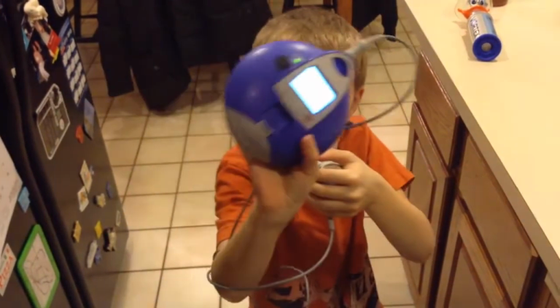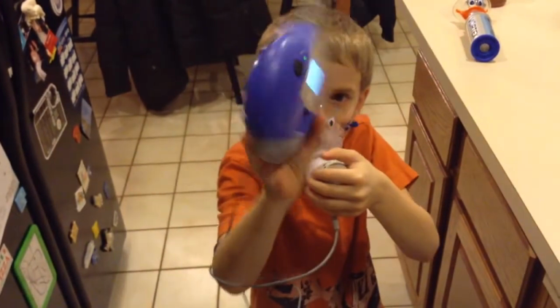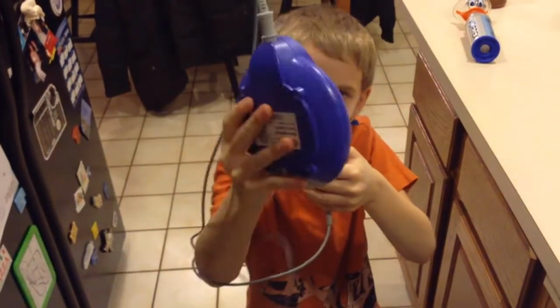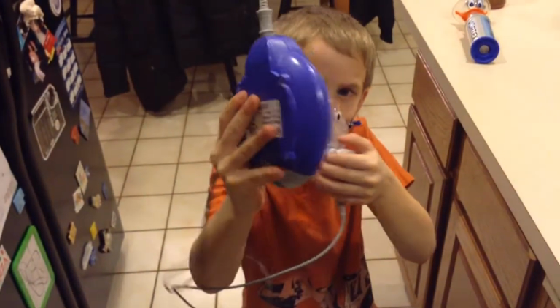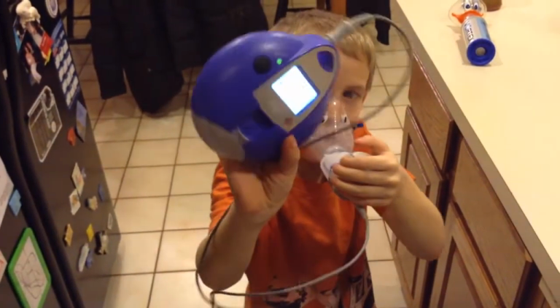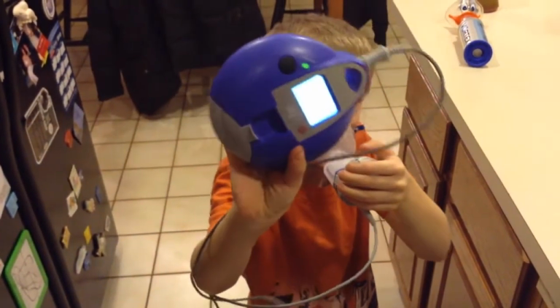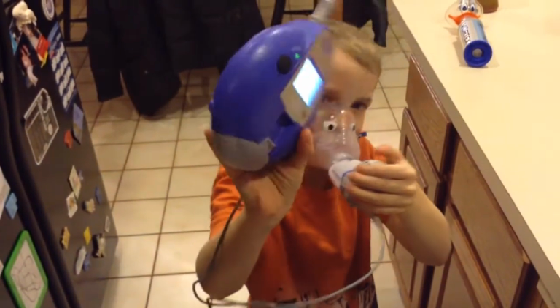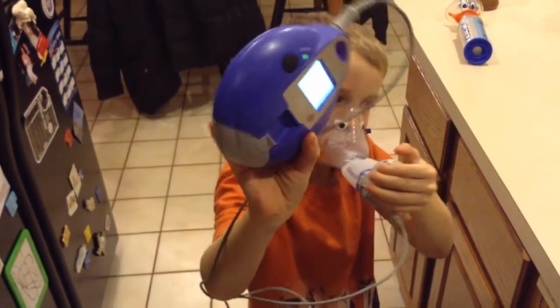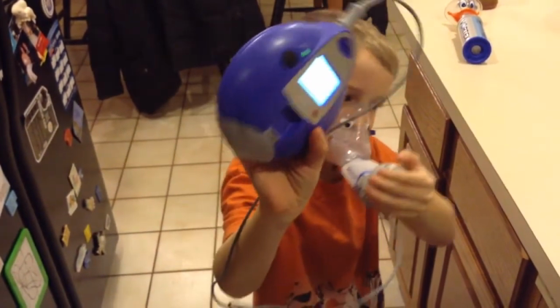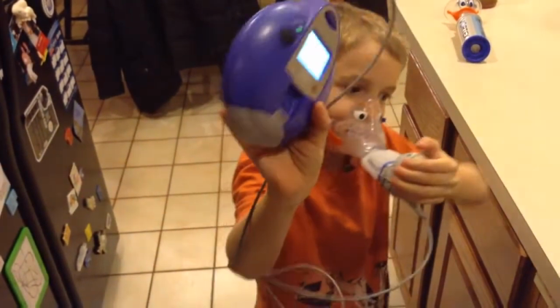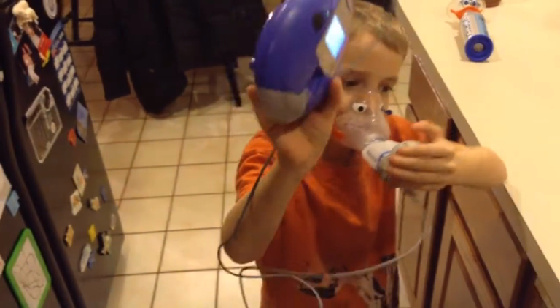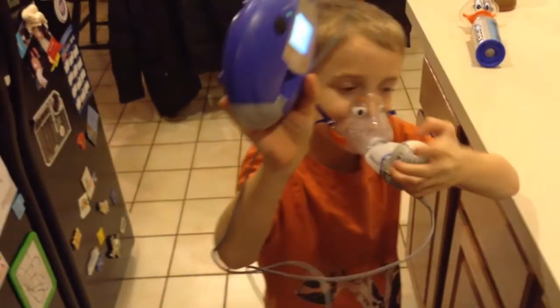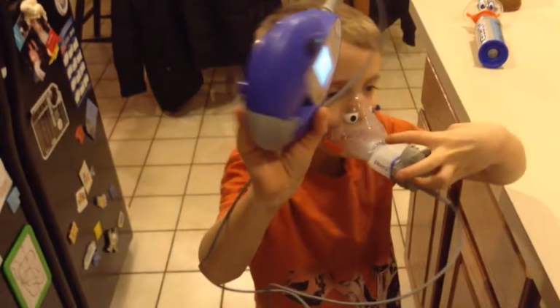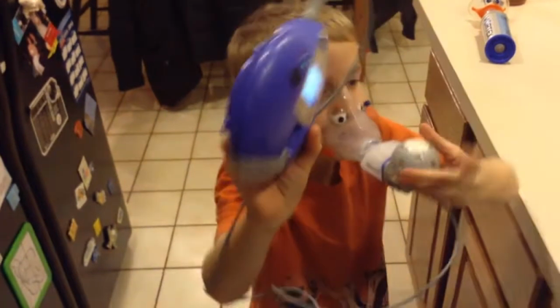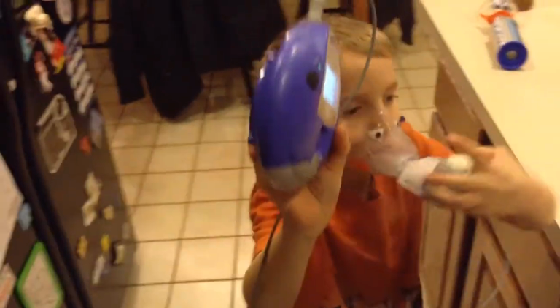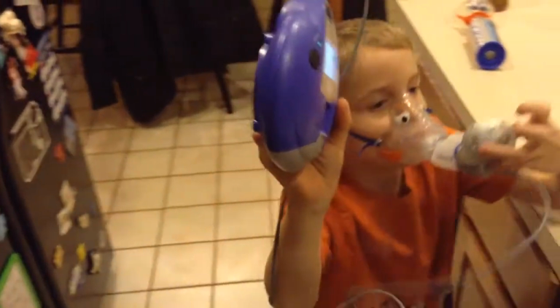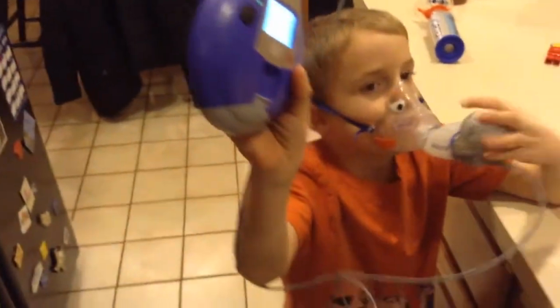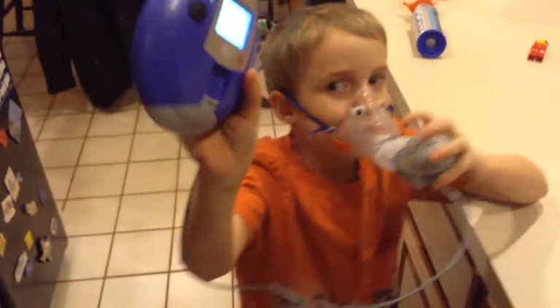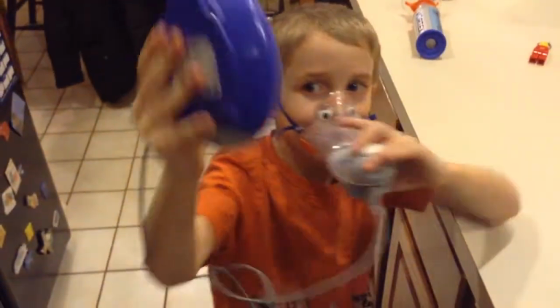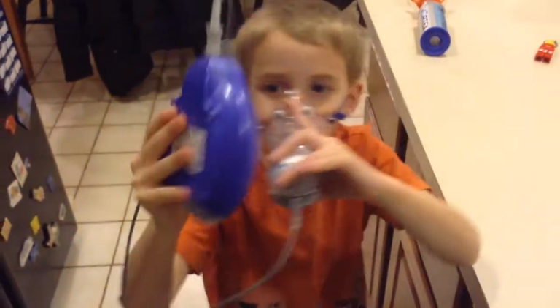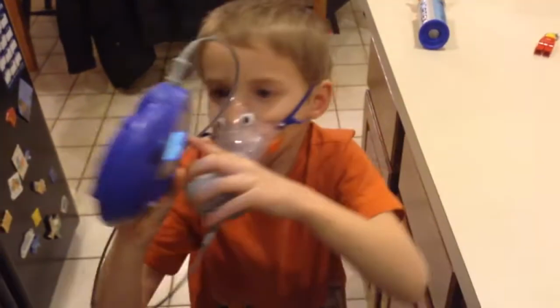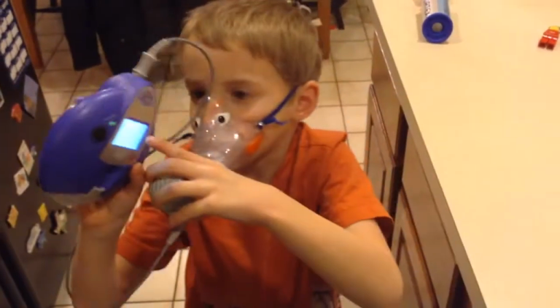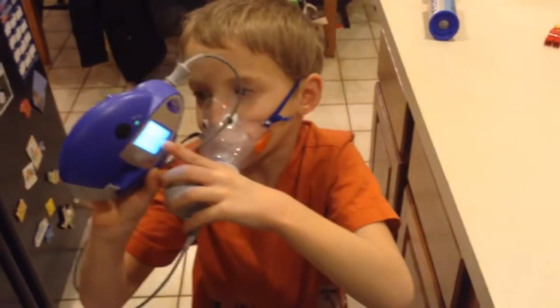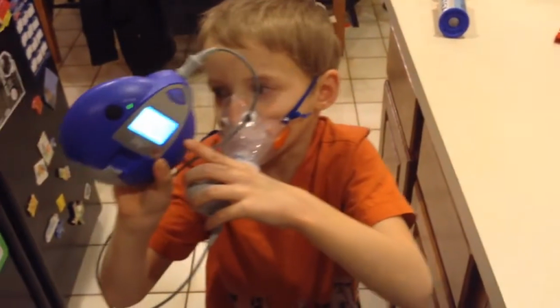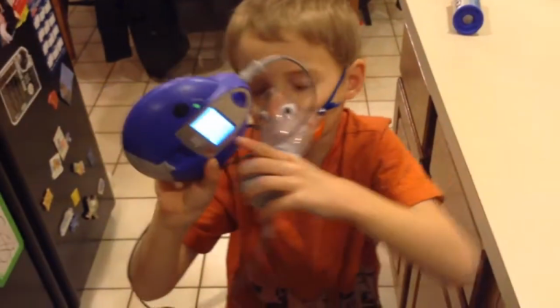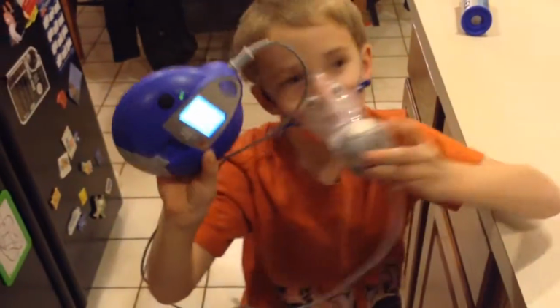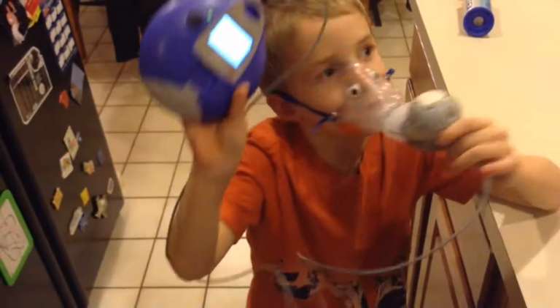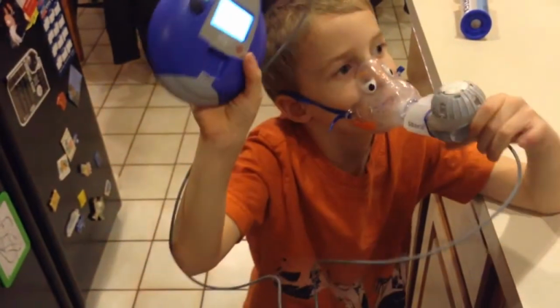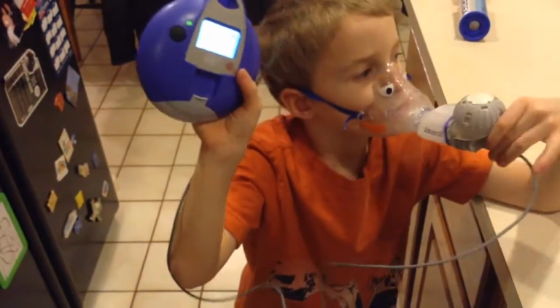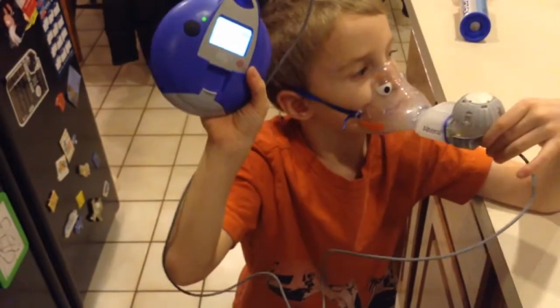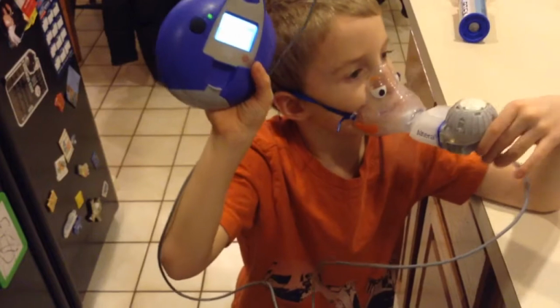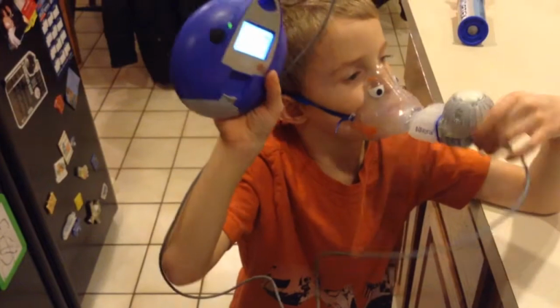You guys see this? It tells you when it's done or not. See this? This actually tells you. It's not bad.